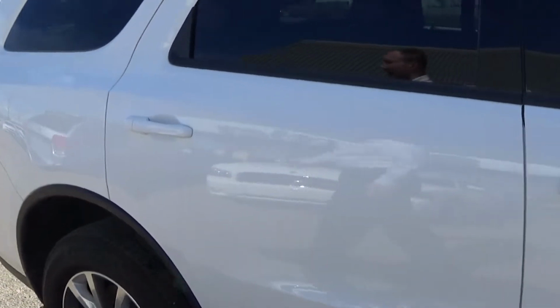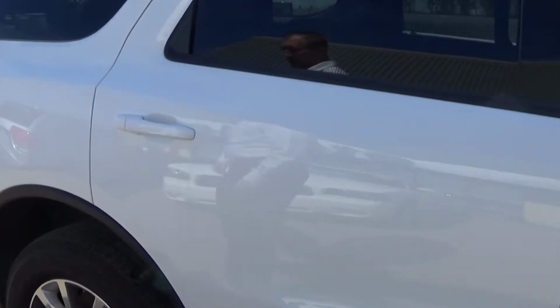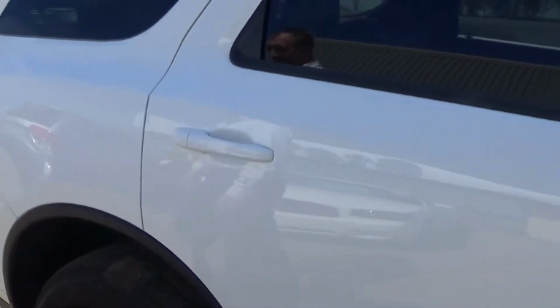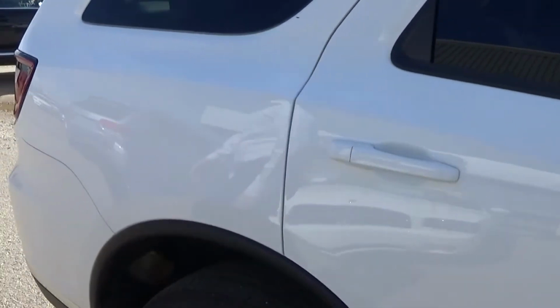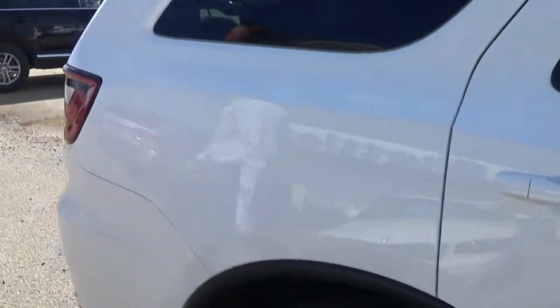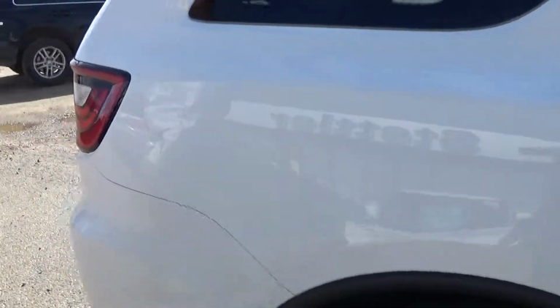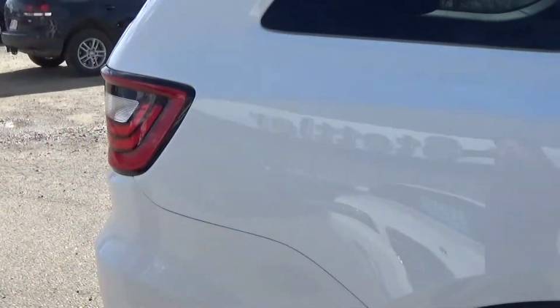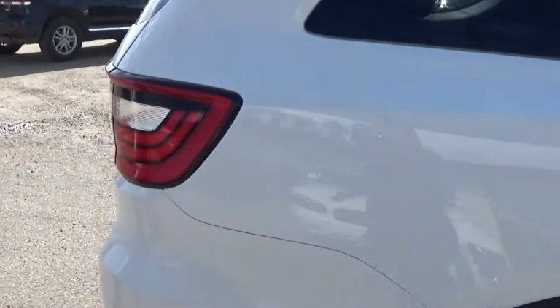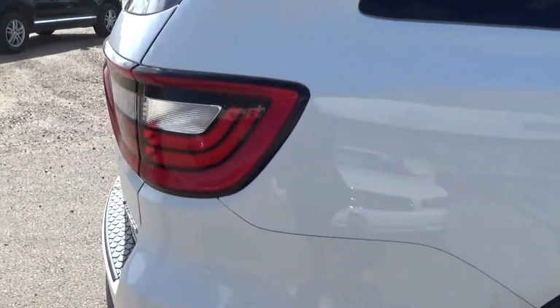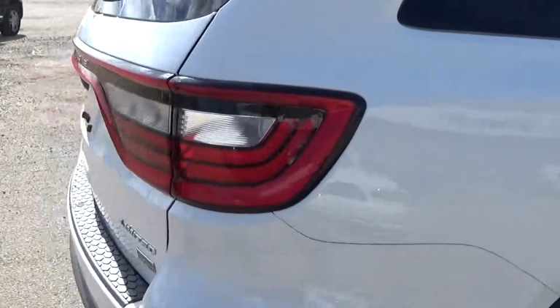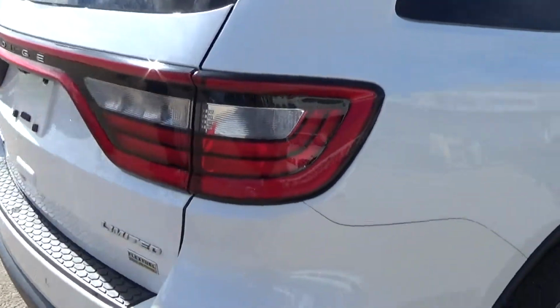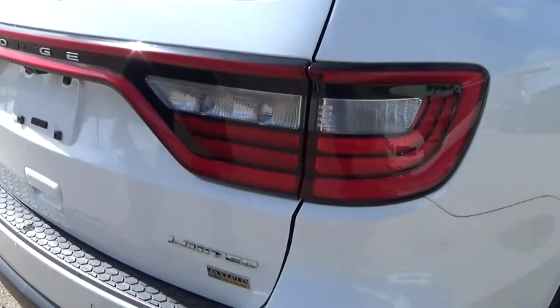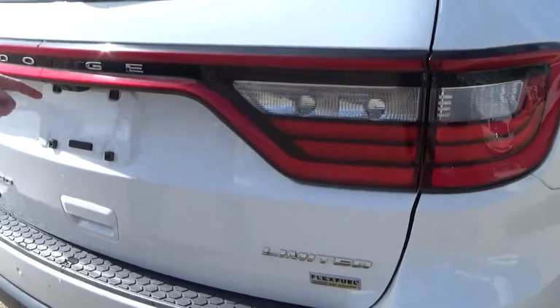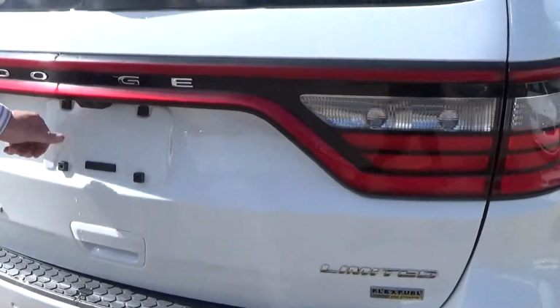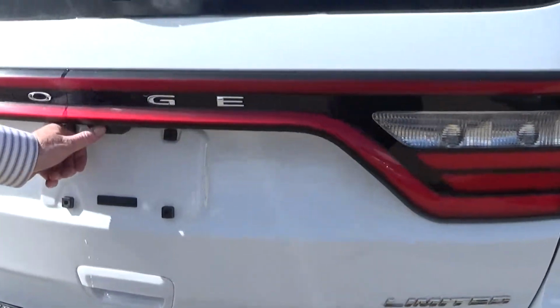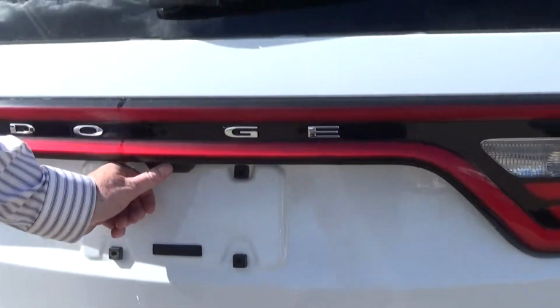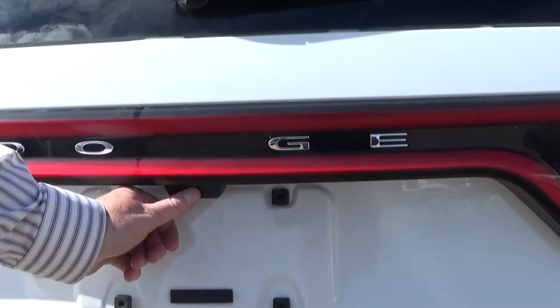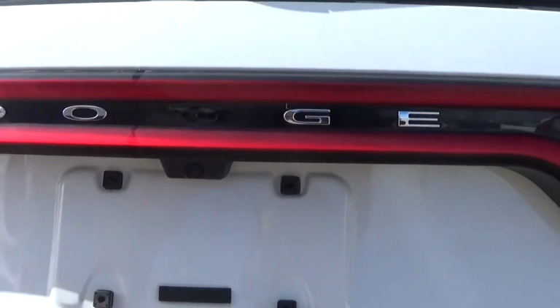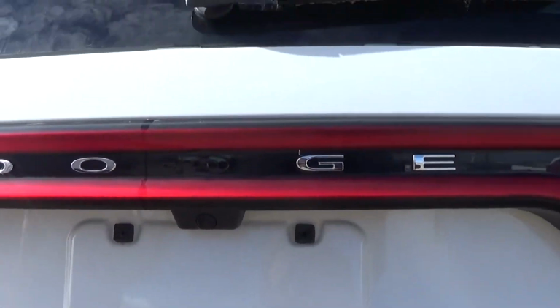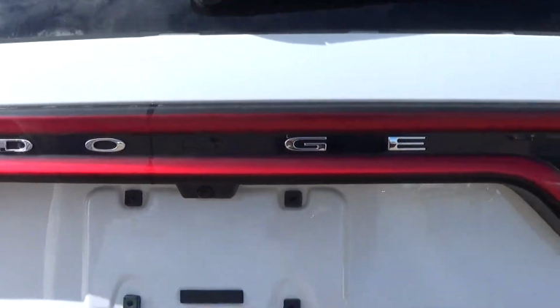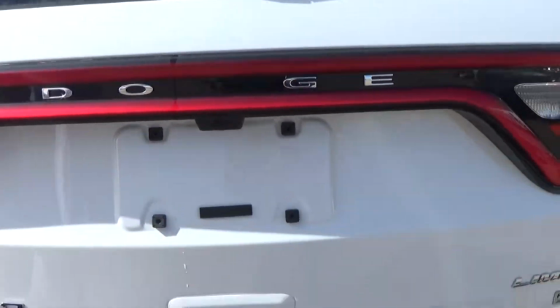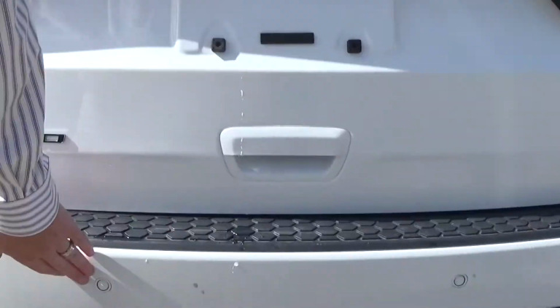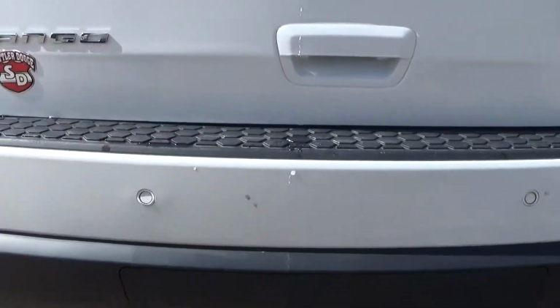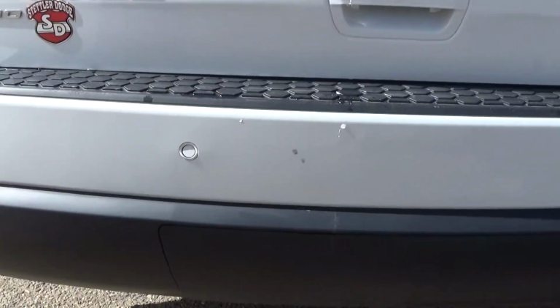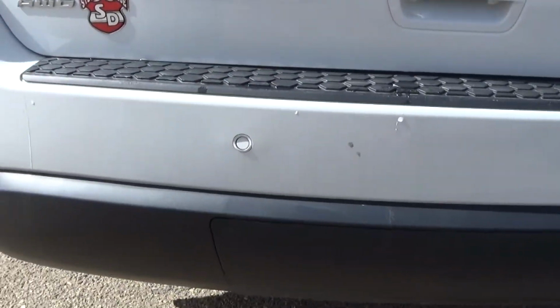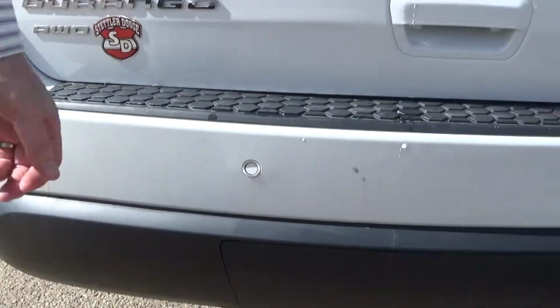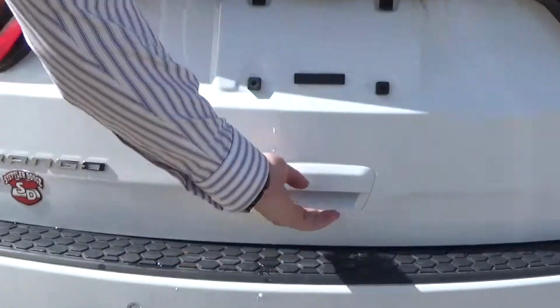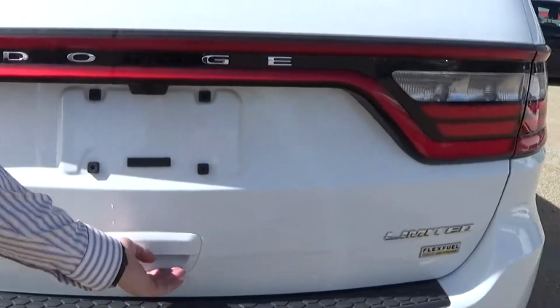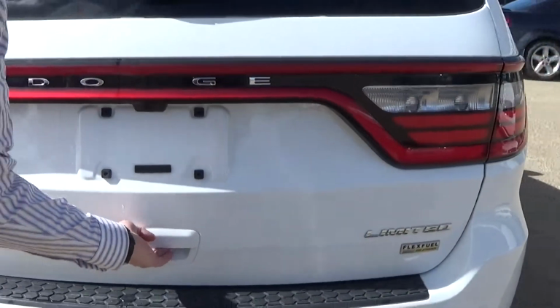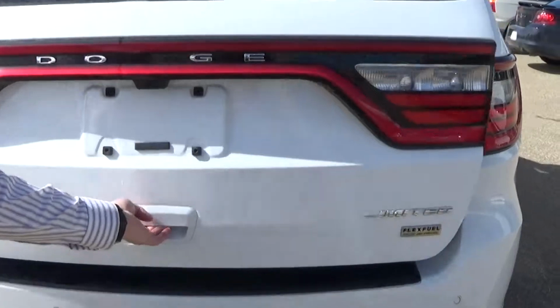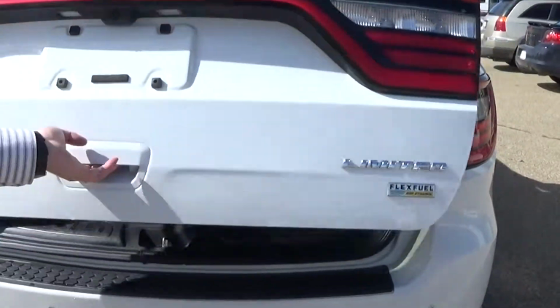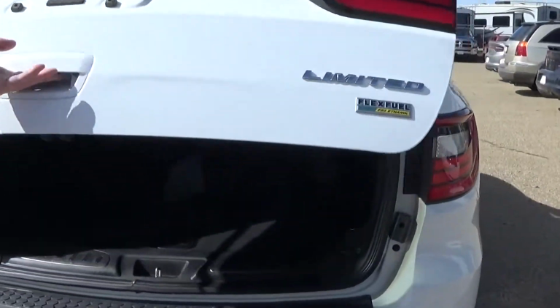As we come around on the back side, it's got a couple of nice options back here. You've got your backup camera and your ParkSense as well, so you can visually see everything that's going on and hear everything.